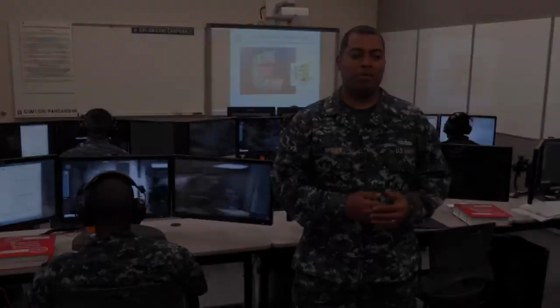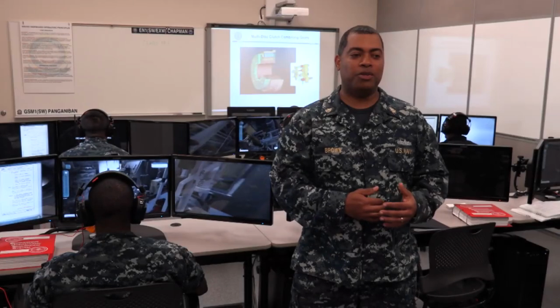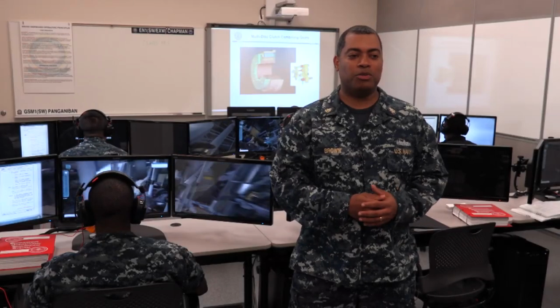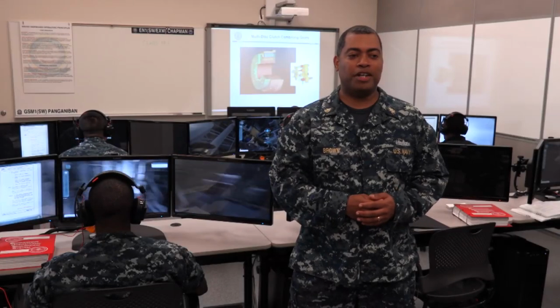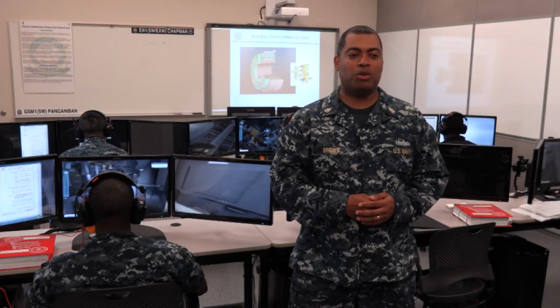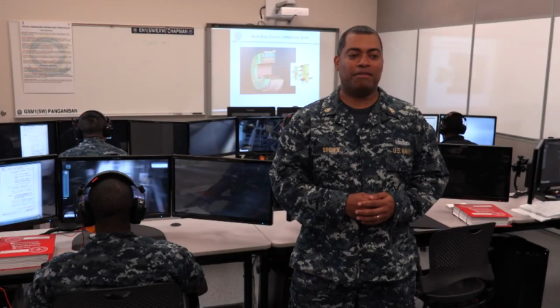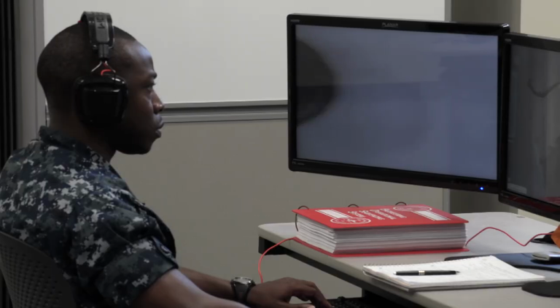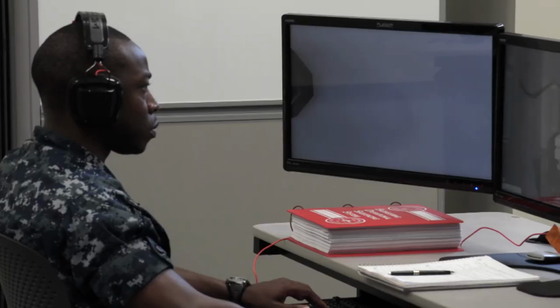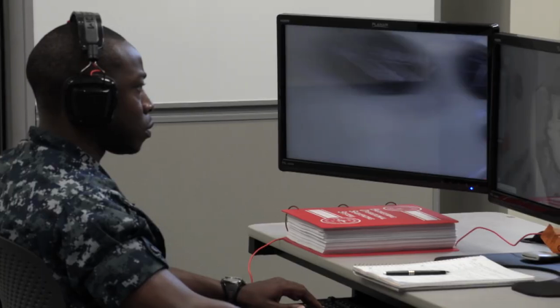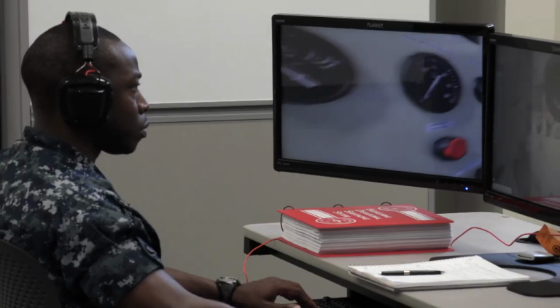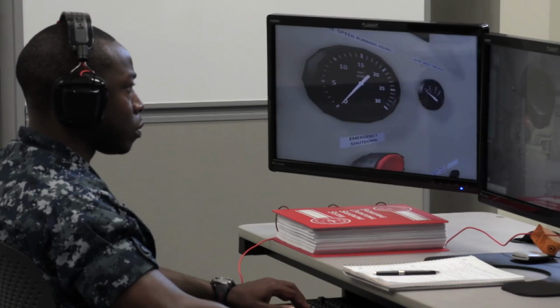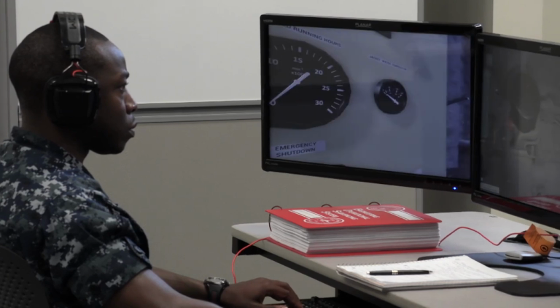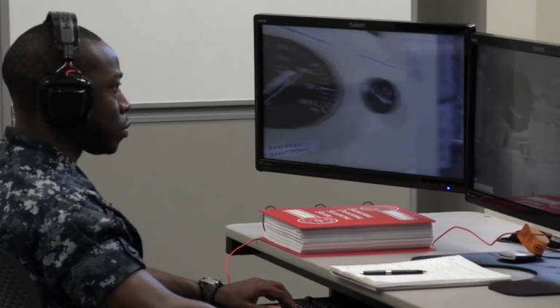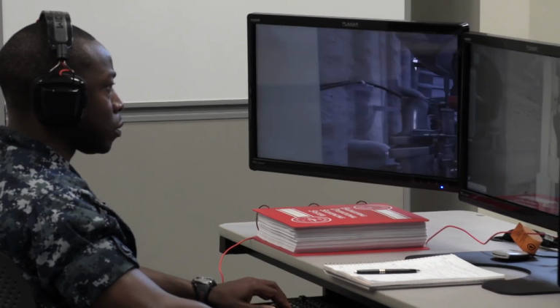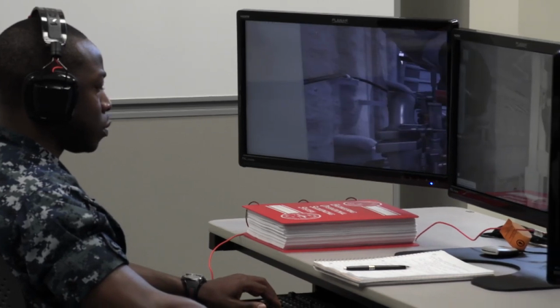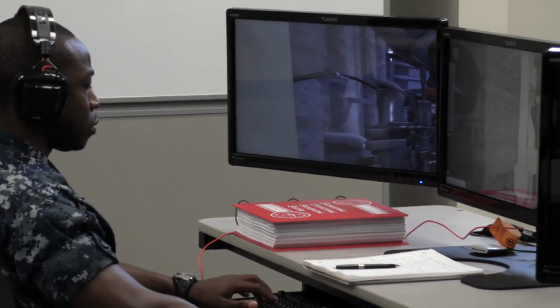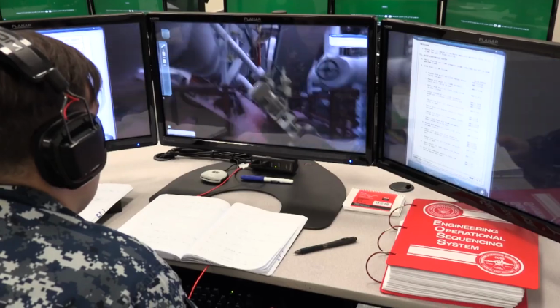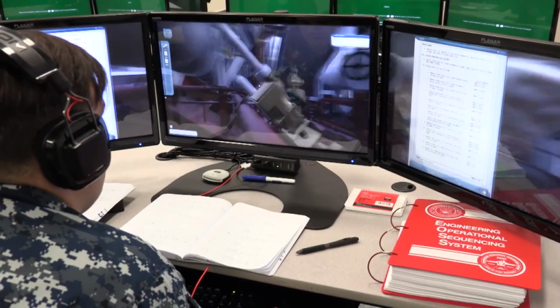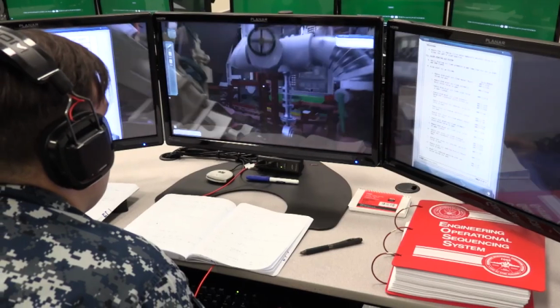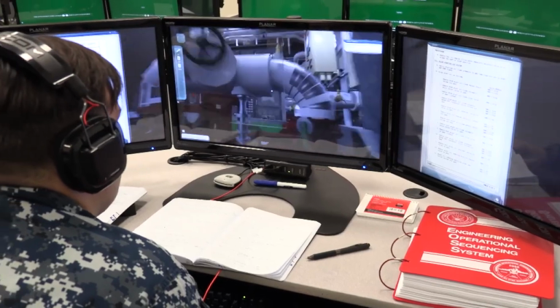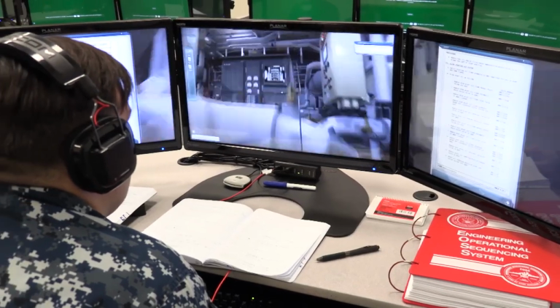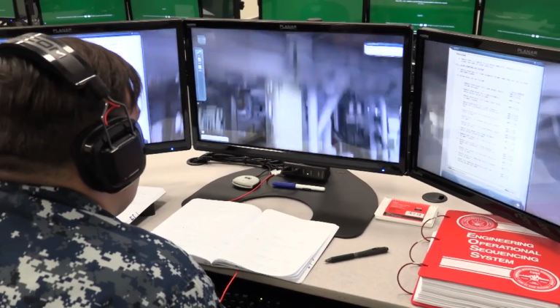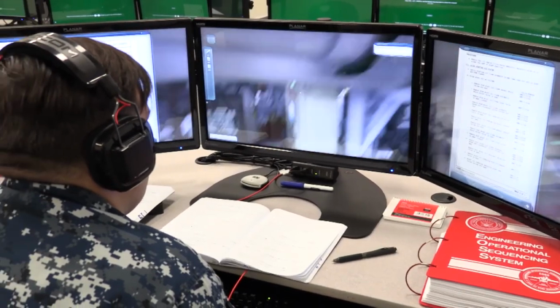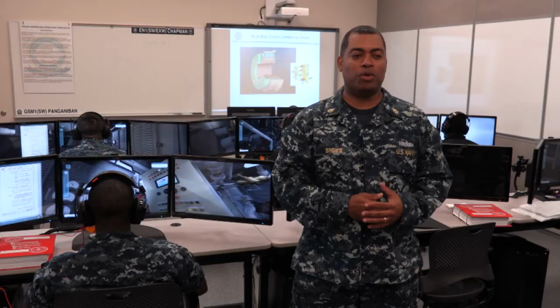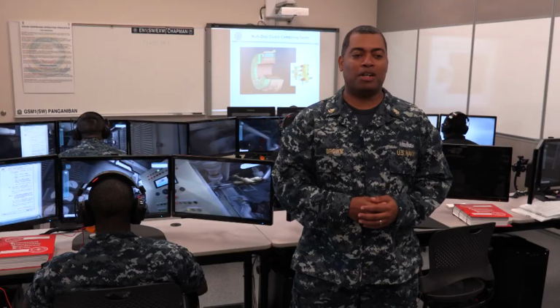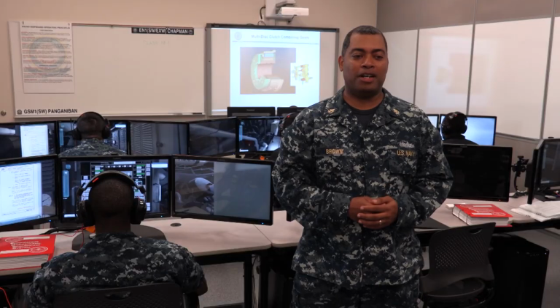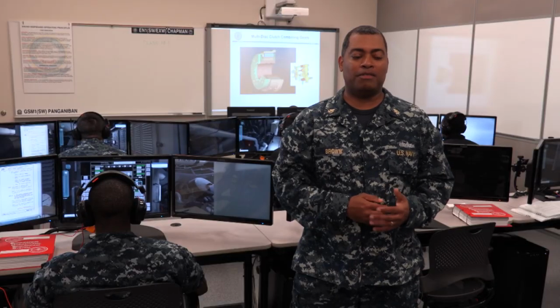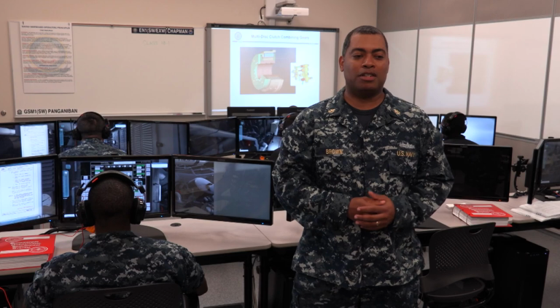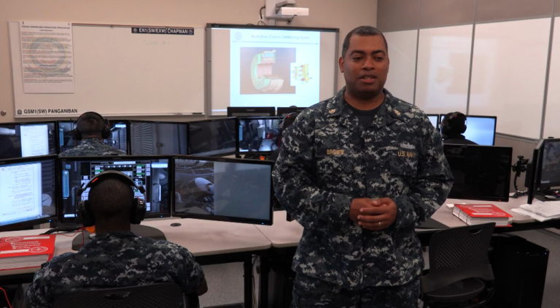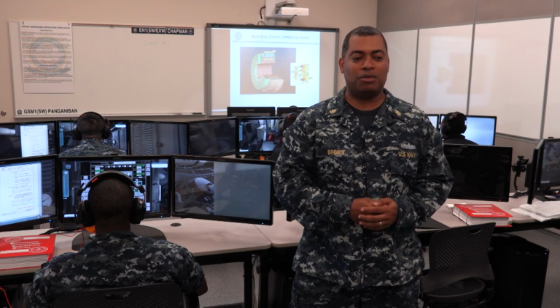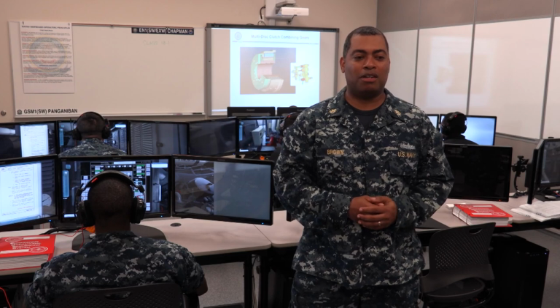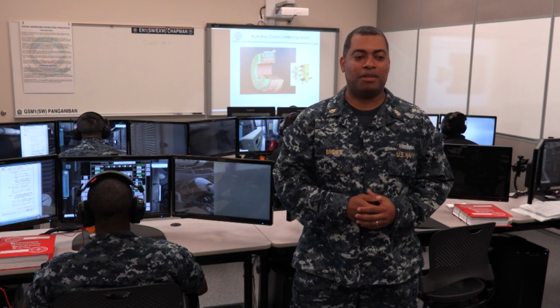What we do here is we train them to qualify. They come on board, hit a lot of PQS items, and before they get to the ship they're almost qualified. But of course it's up to the CO to qualify them.